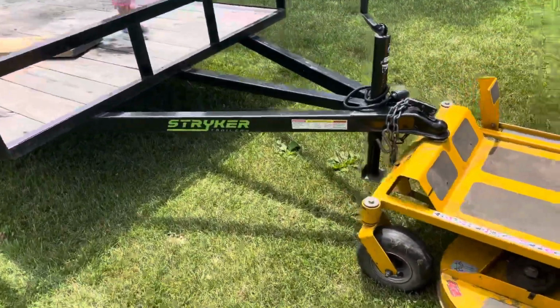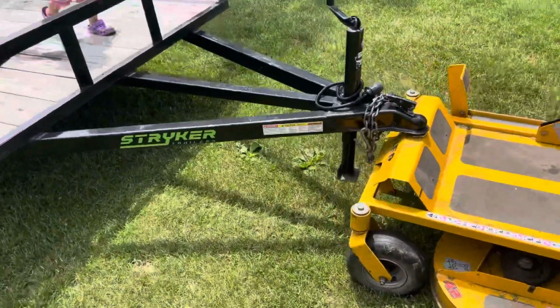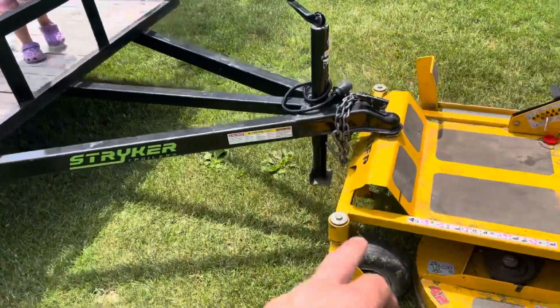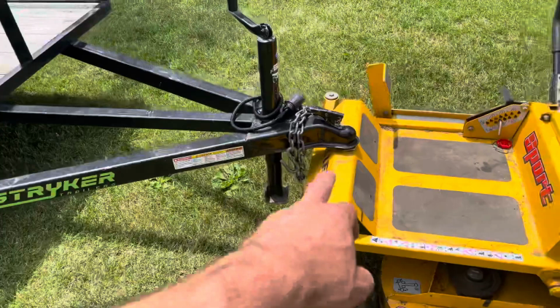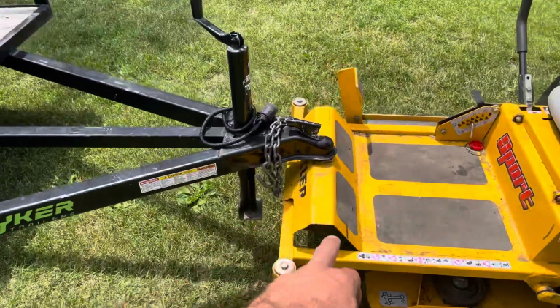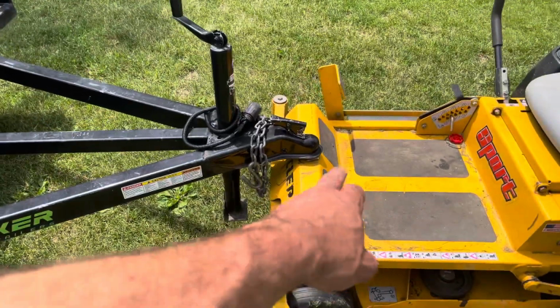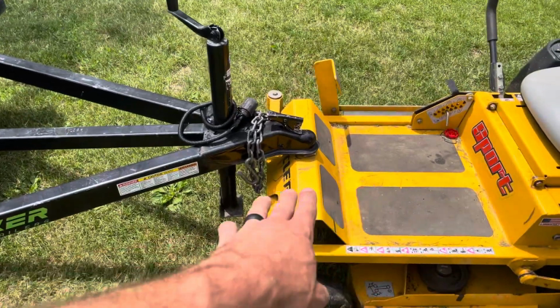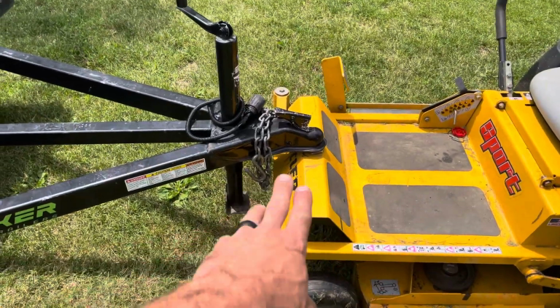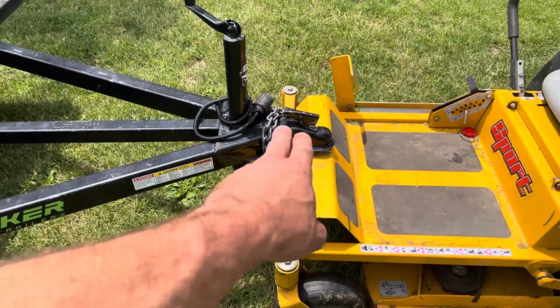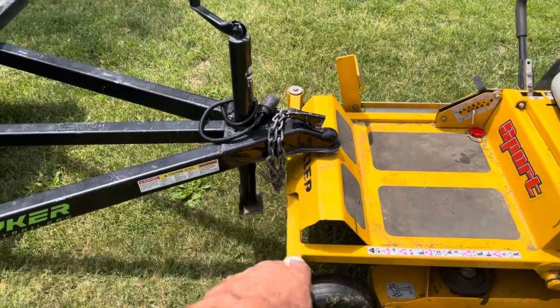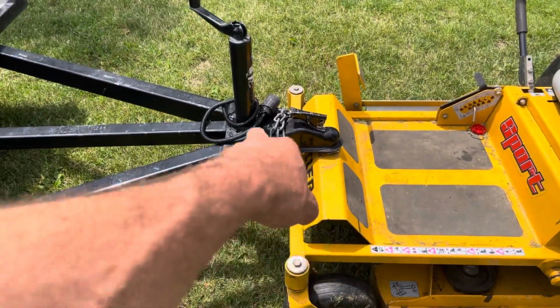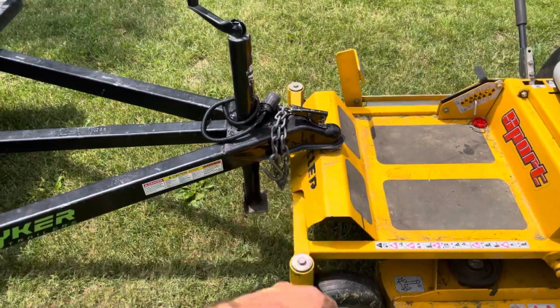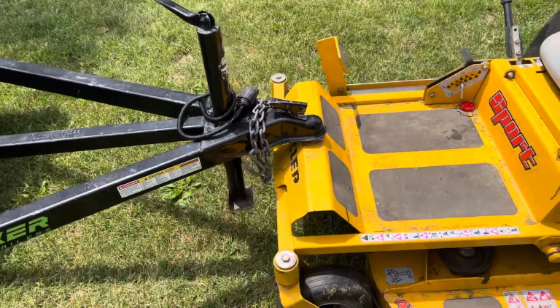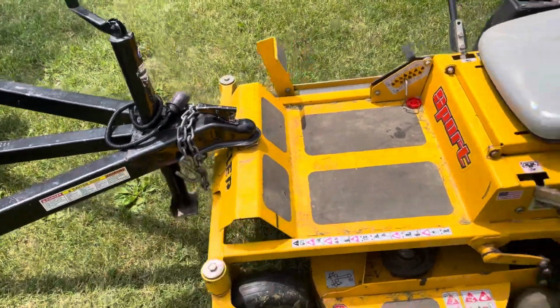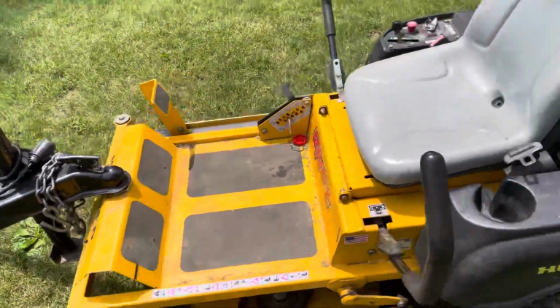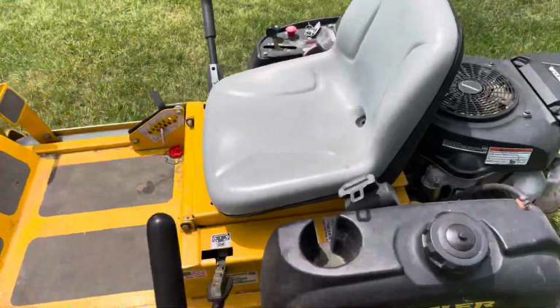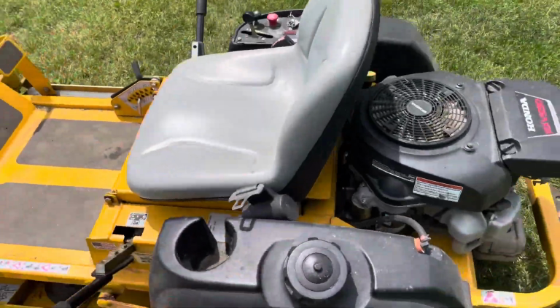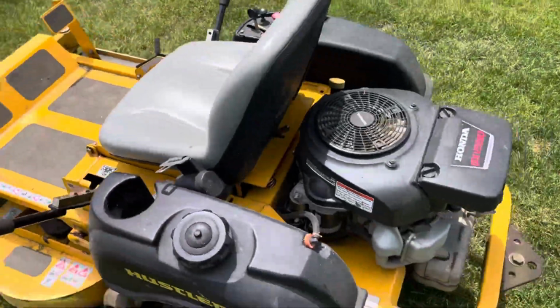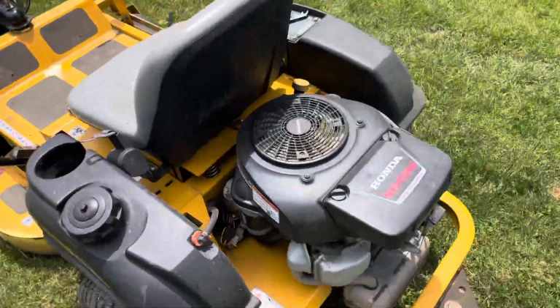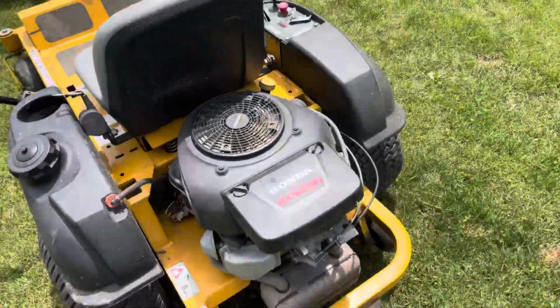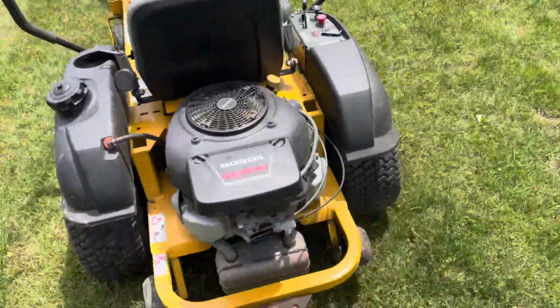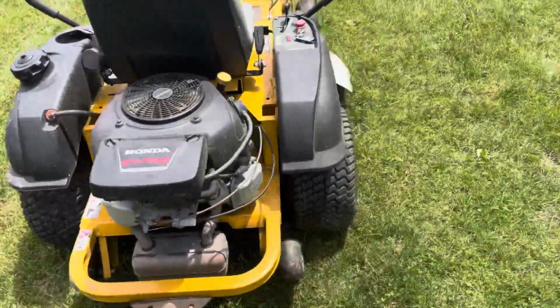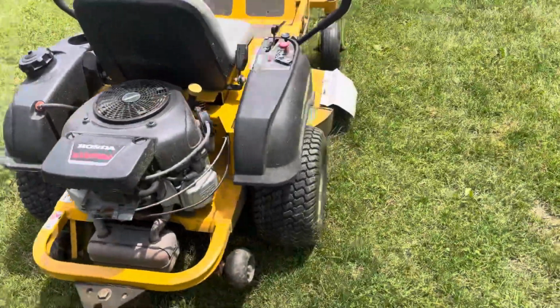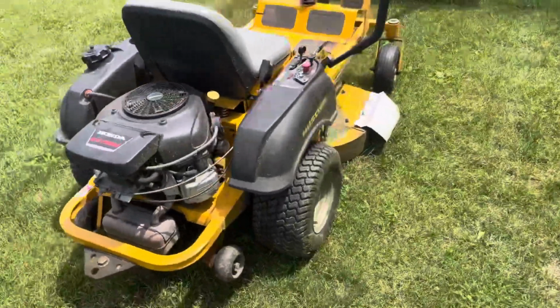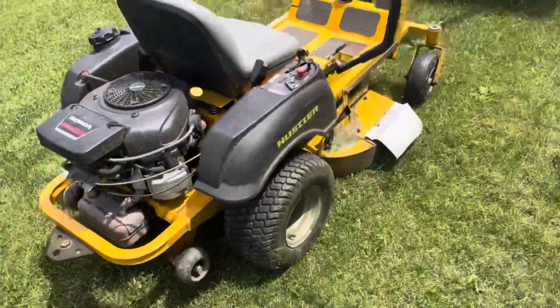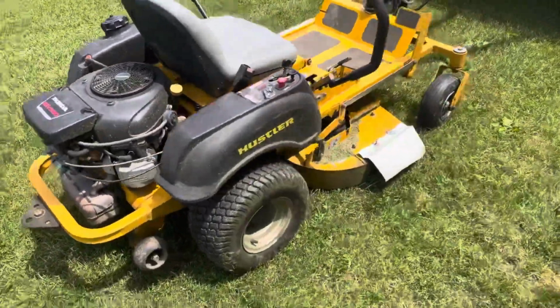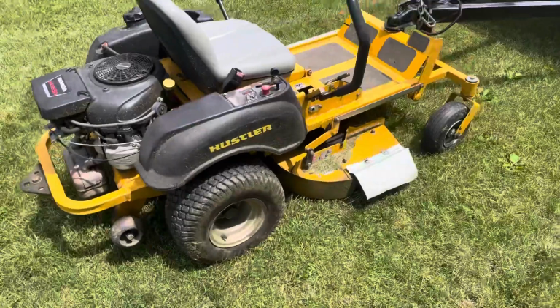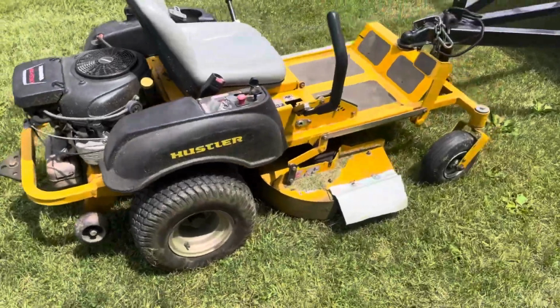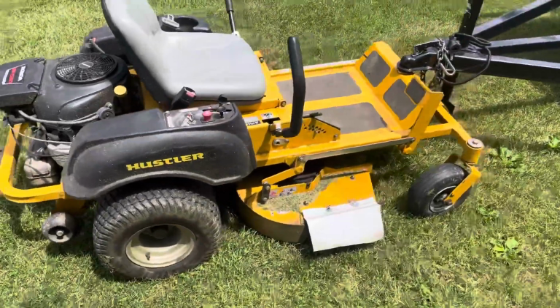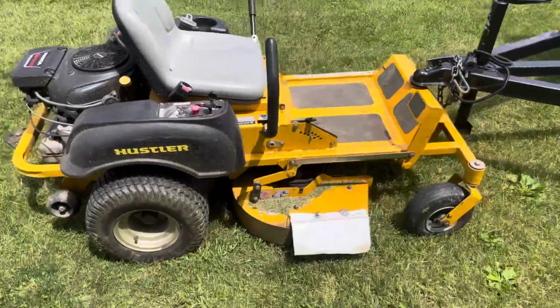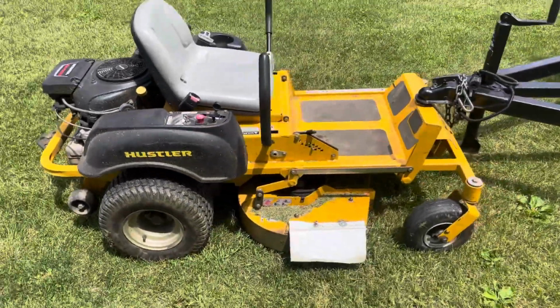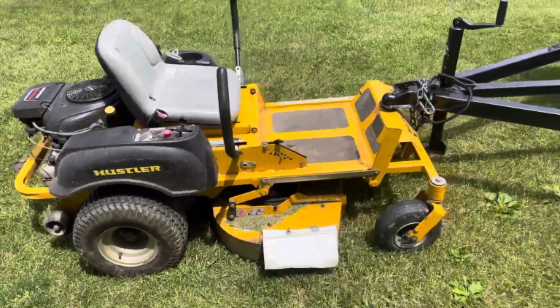Another thing you could do if you don't have this plate is modify something and weld it. I'm going to put this in the description for a Hustler mower hack, trailer hack.